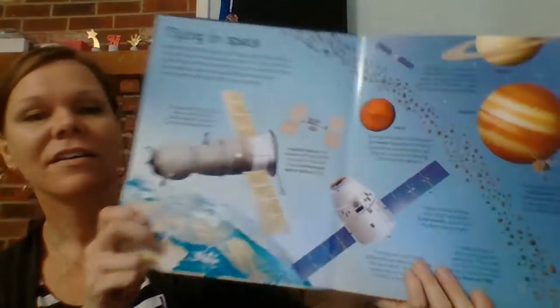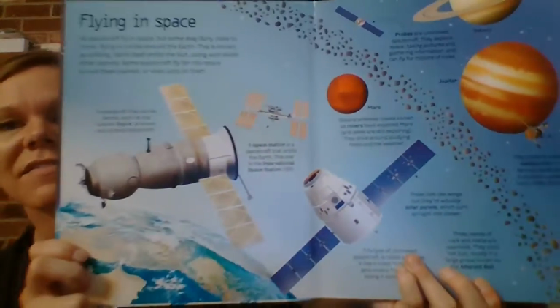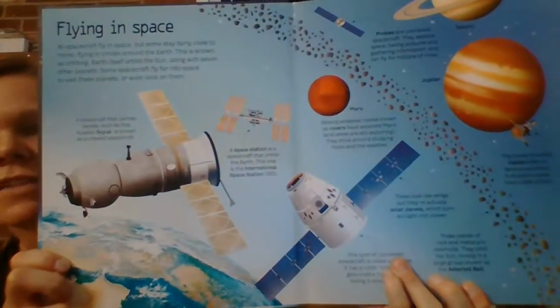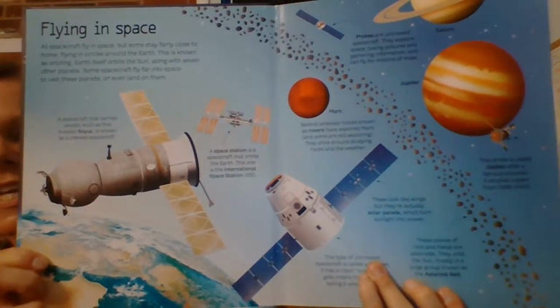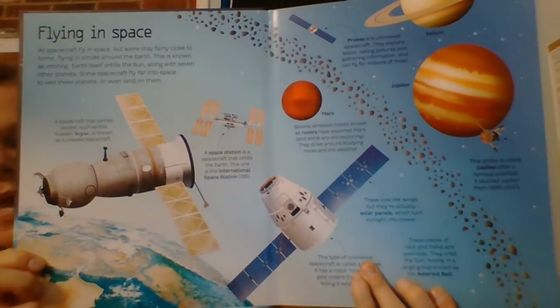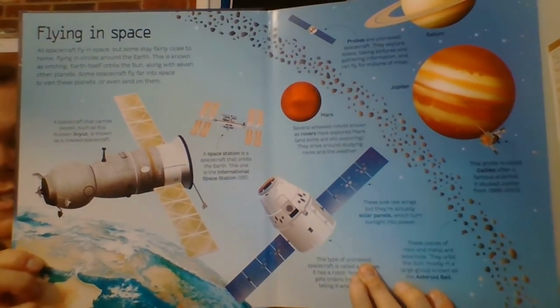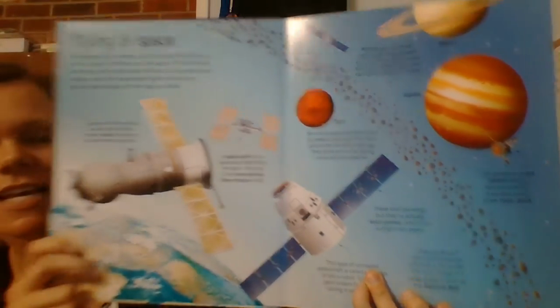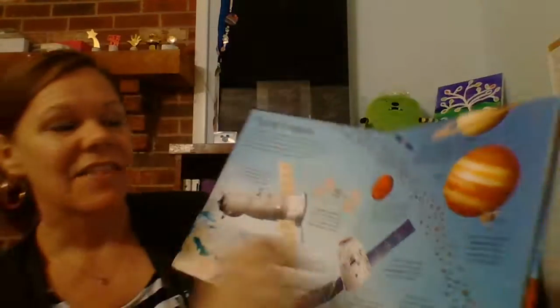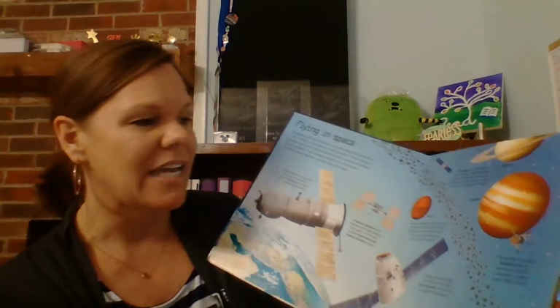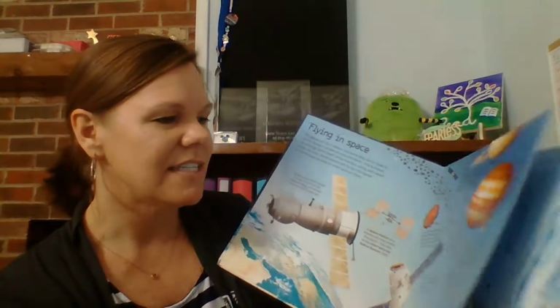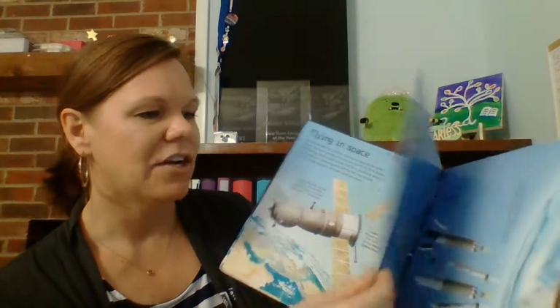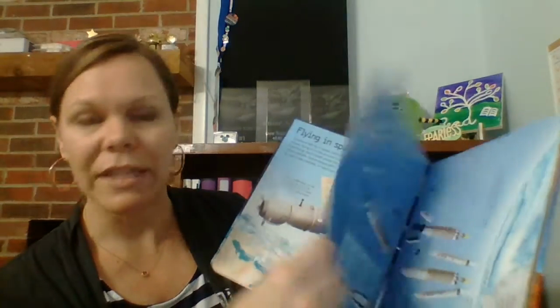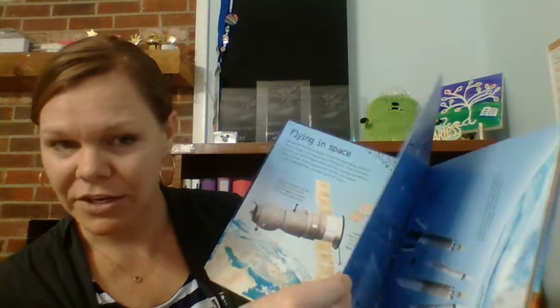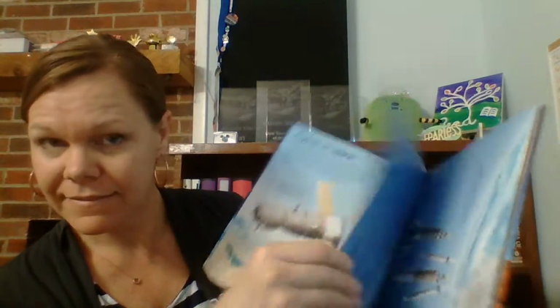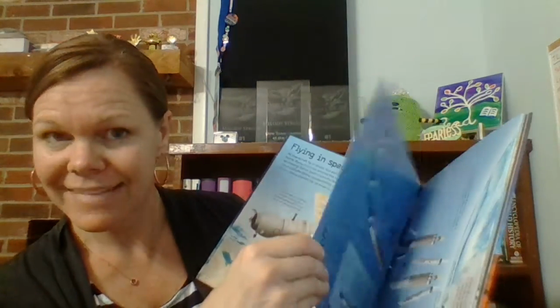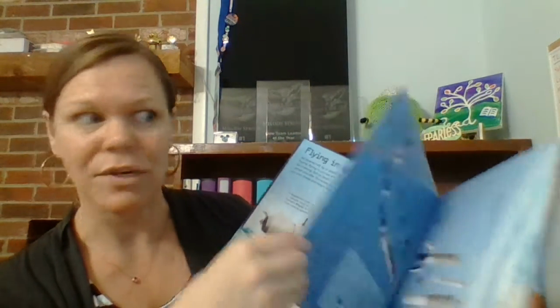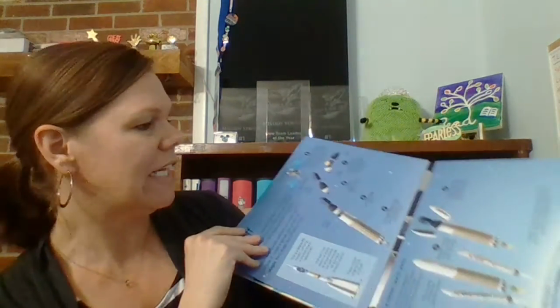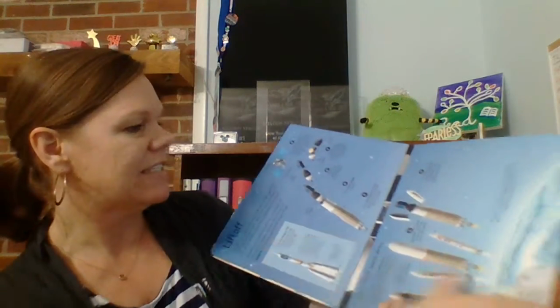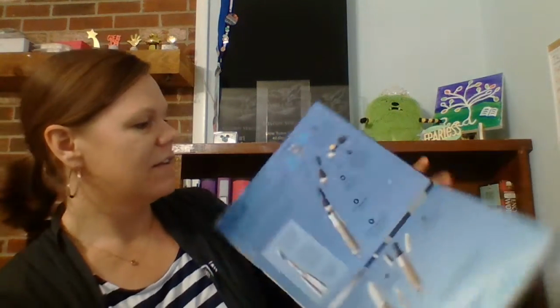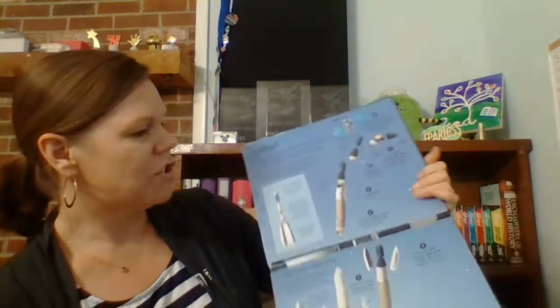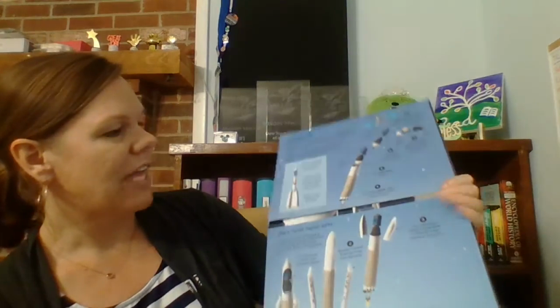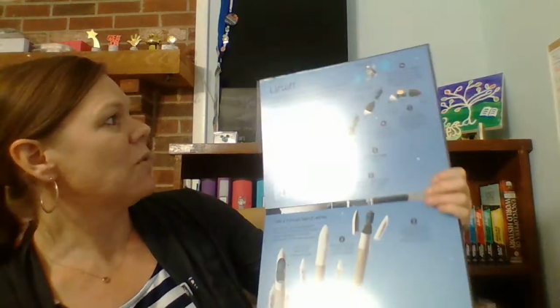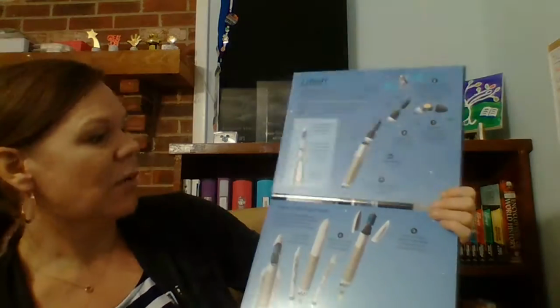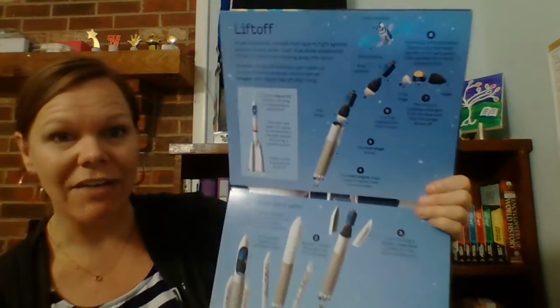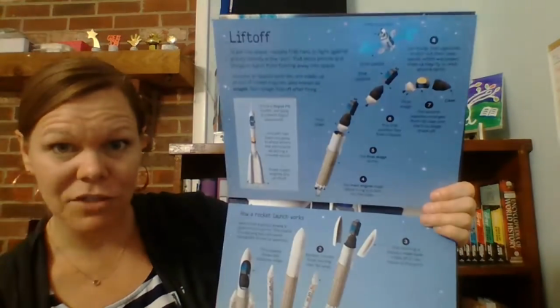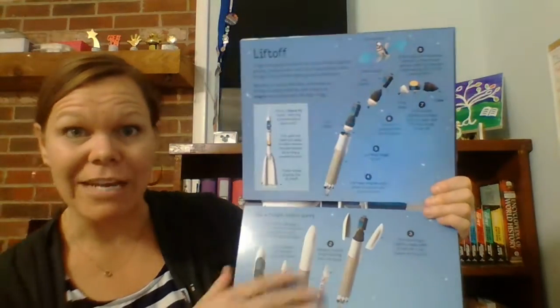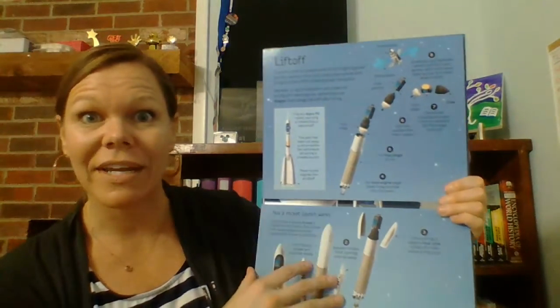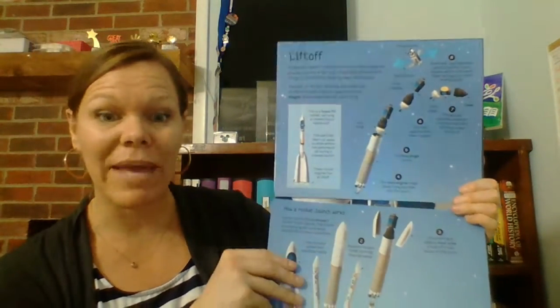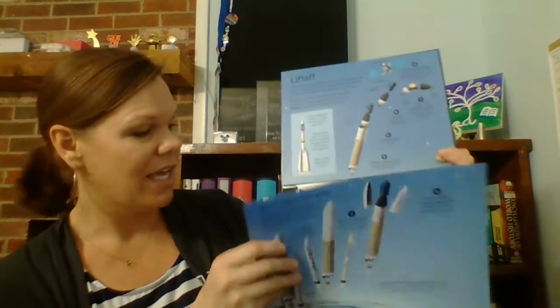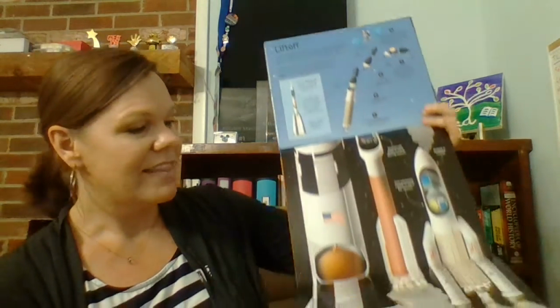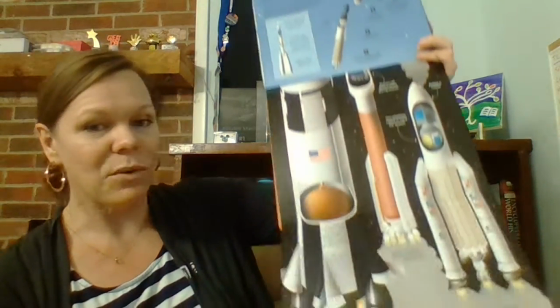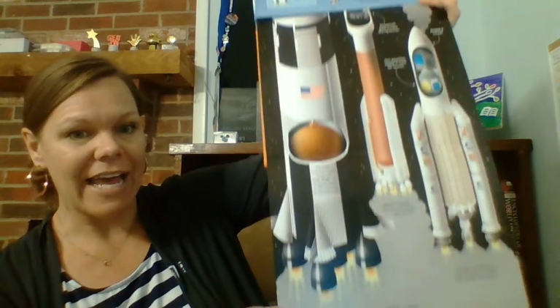I have this flying in space, and these pages are really nice — really, really nice sturdy pages. So here you have a liftoff, and here's where it gets big. That folds down.